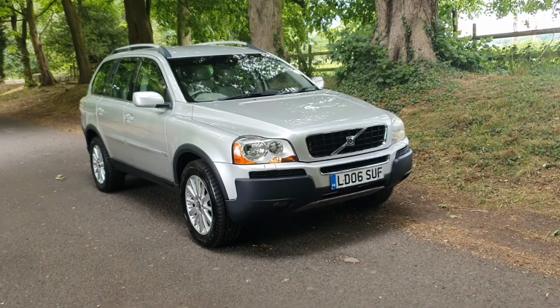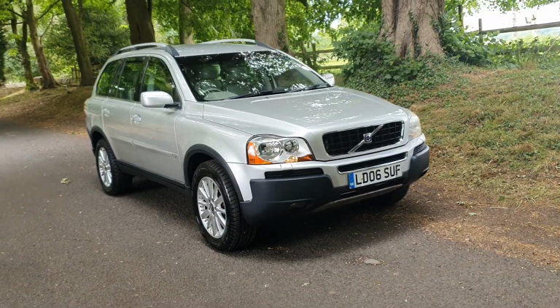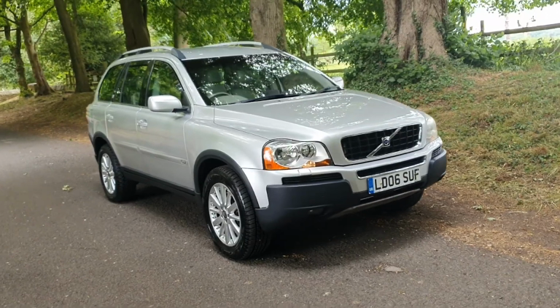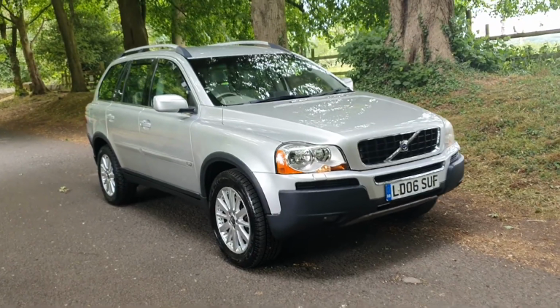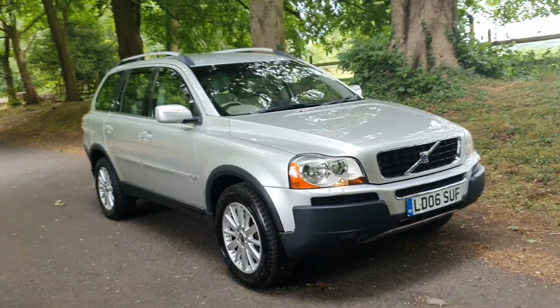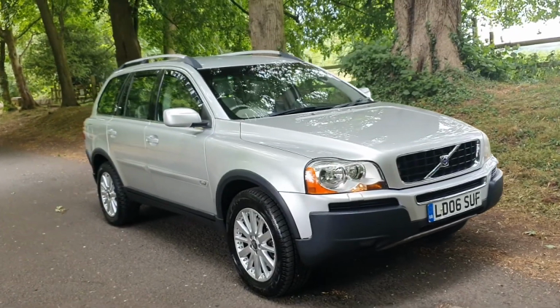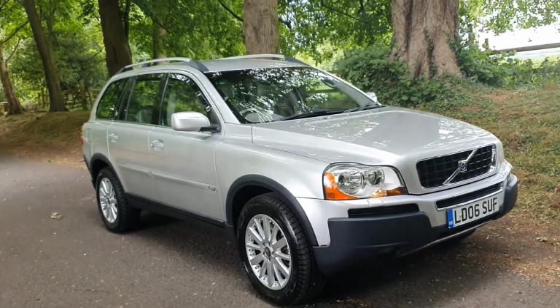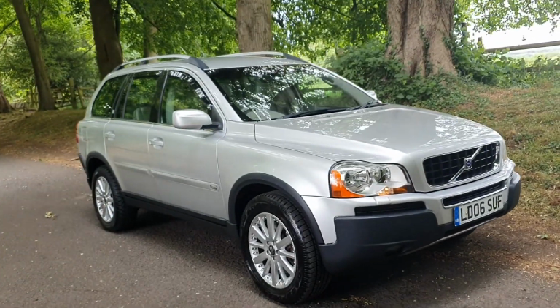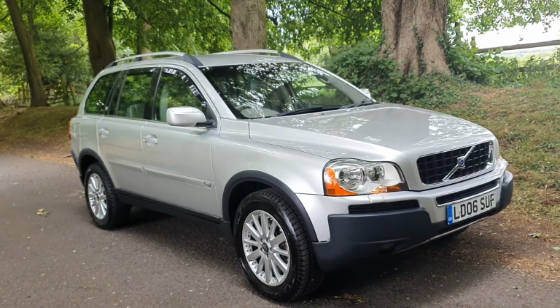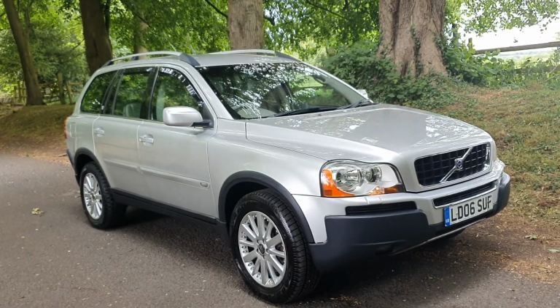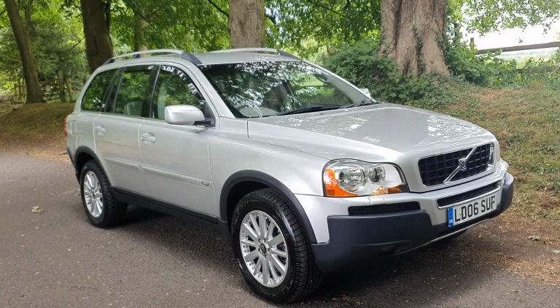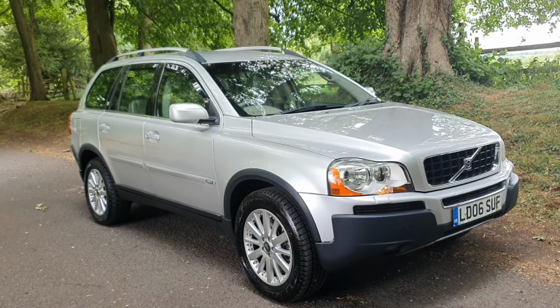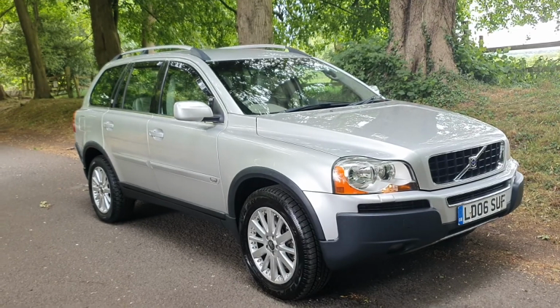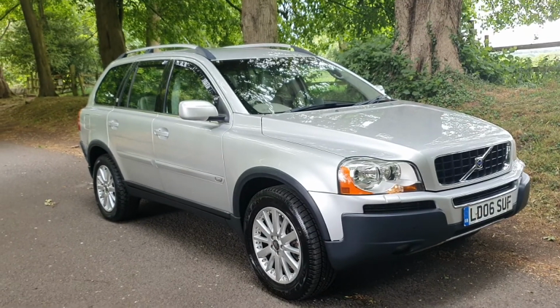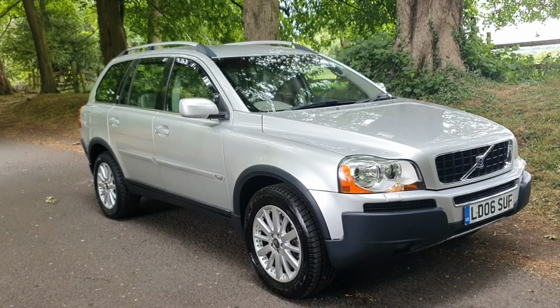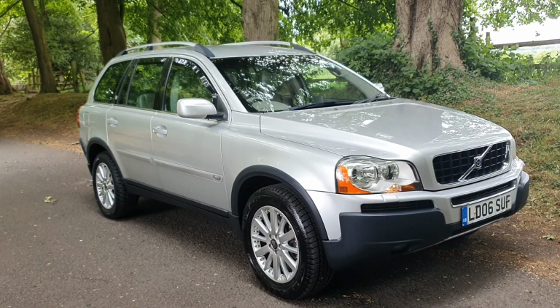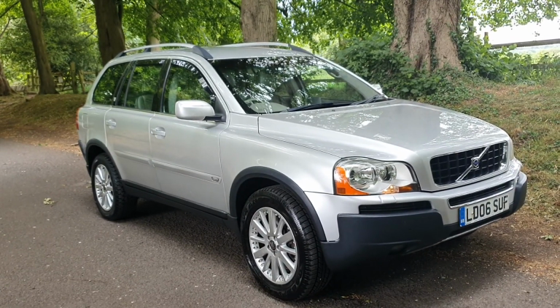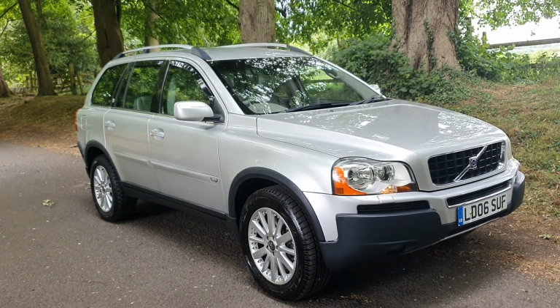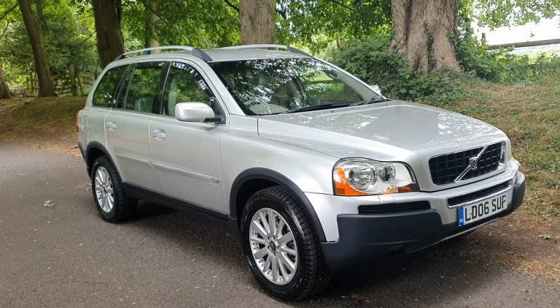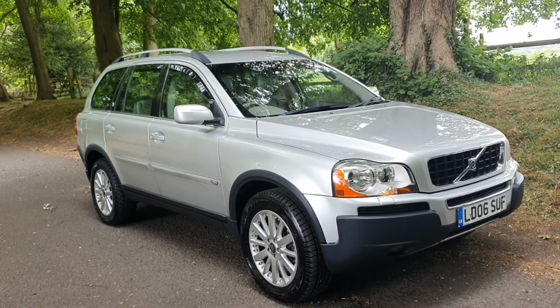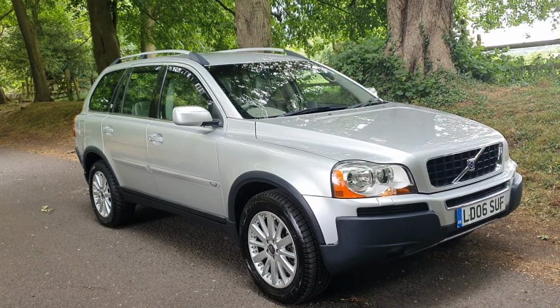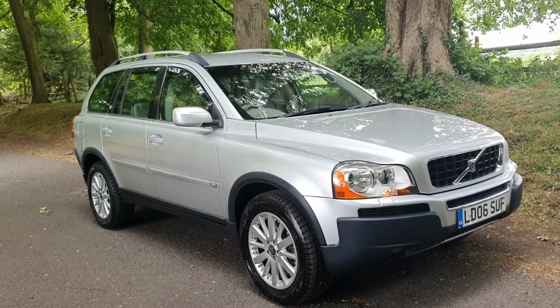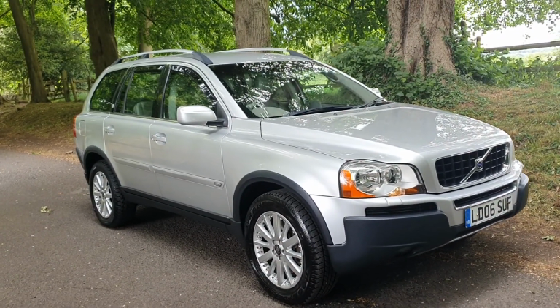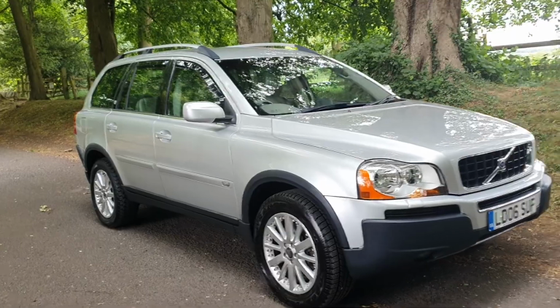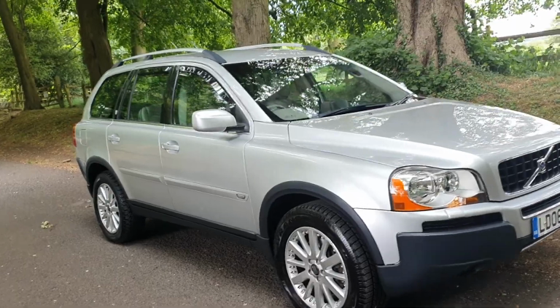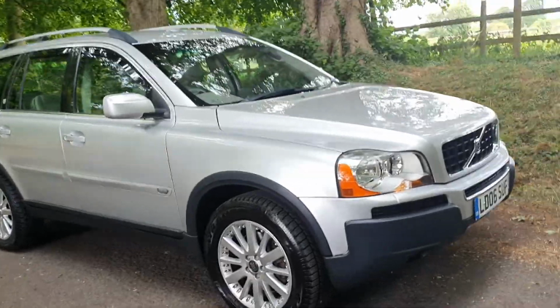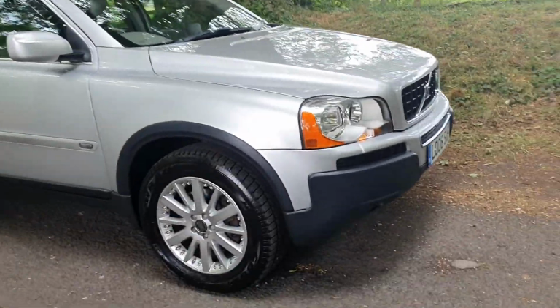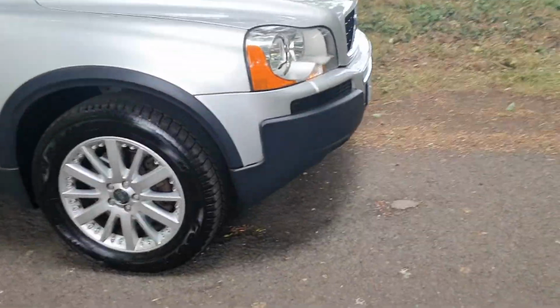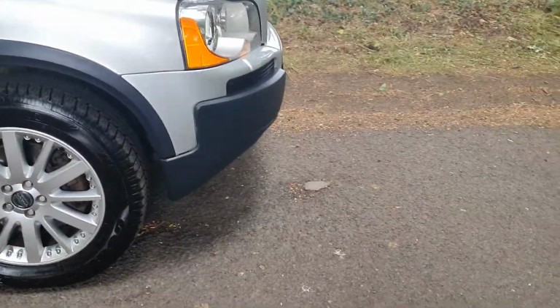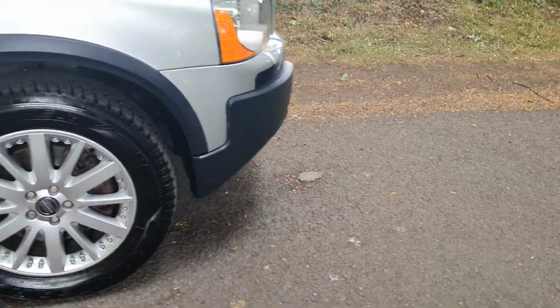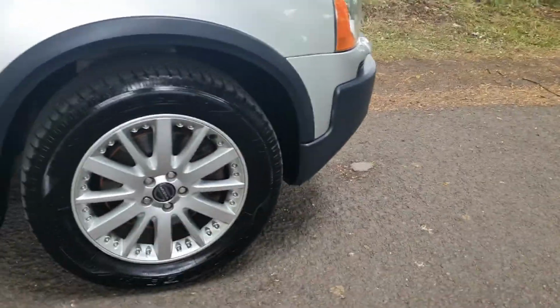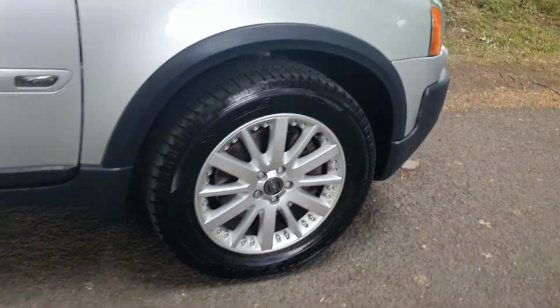Welcome. On sale today: 2006 Volvo XC90 V5, 7-seater, 113,000 miles. It will come with a fresh MOT, as you can see, and all the tyres are good.